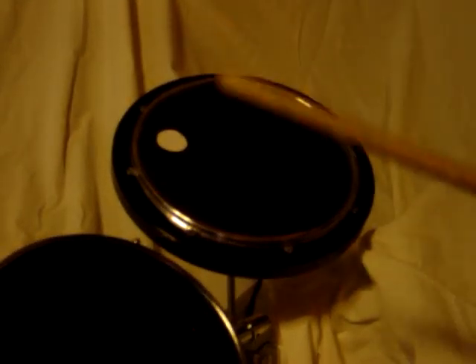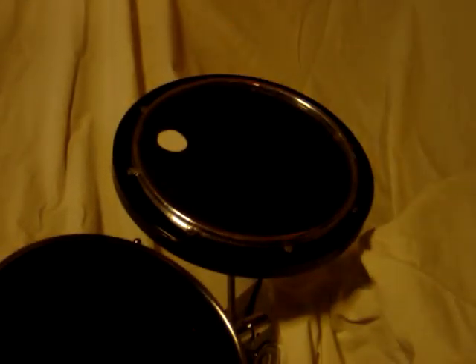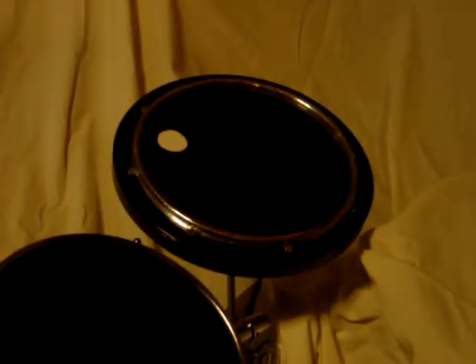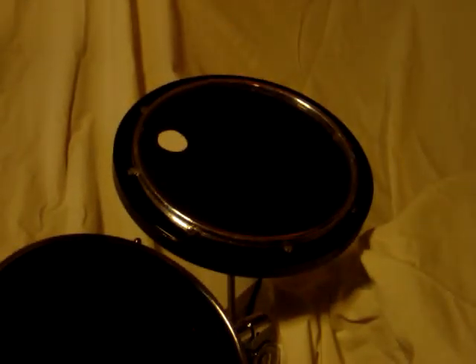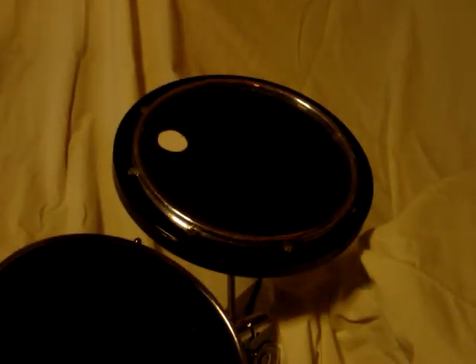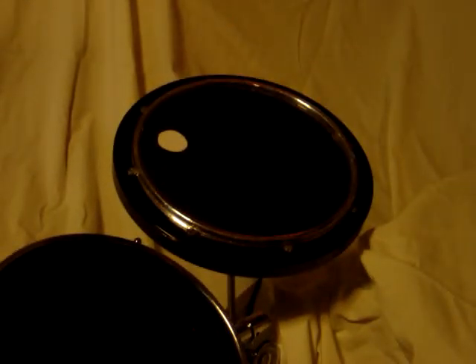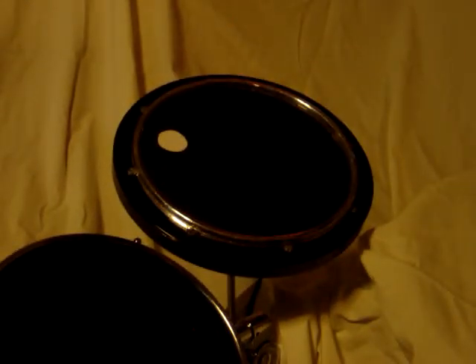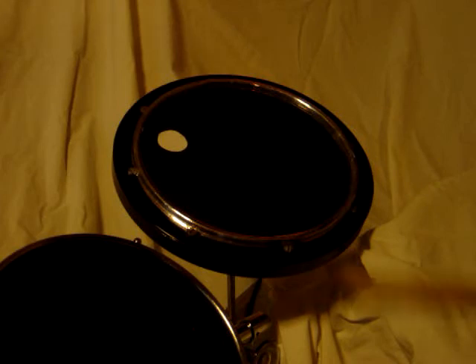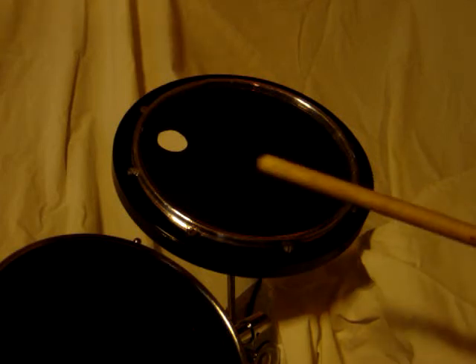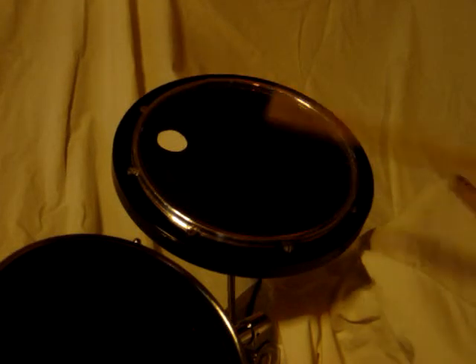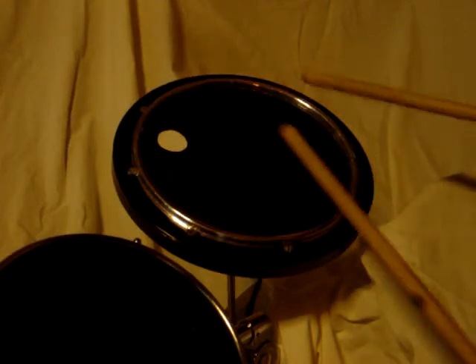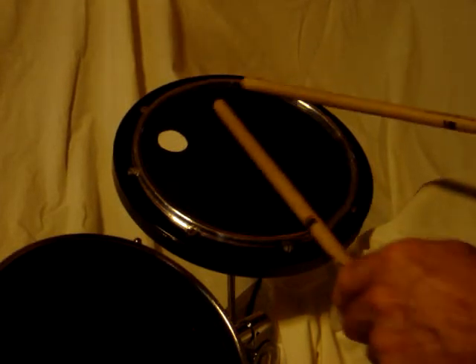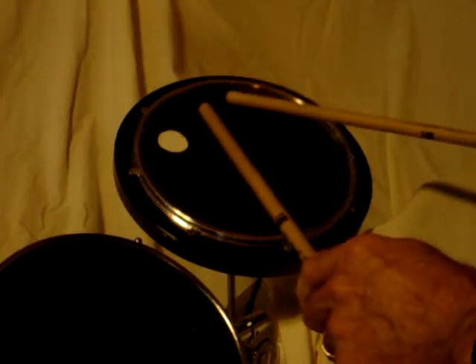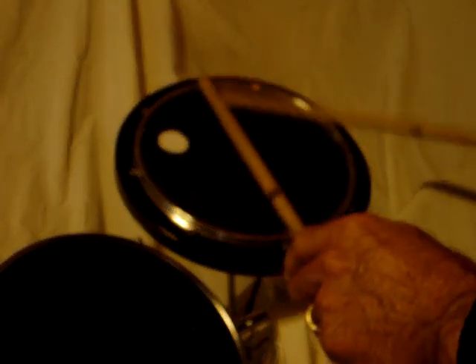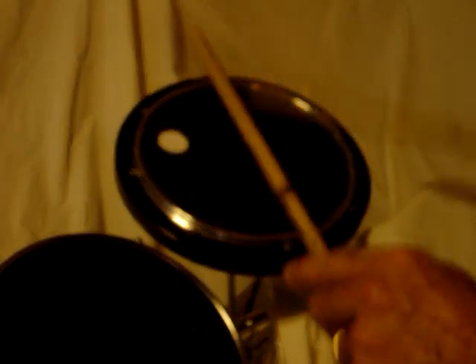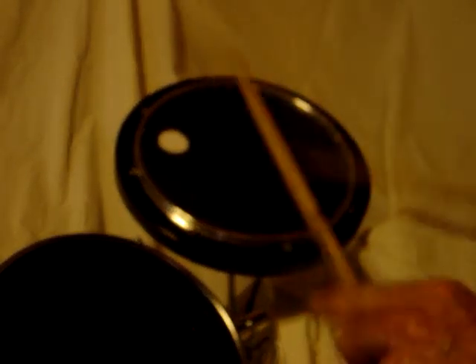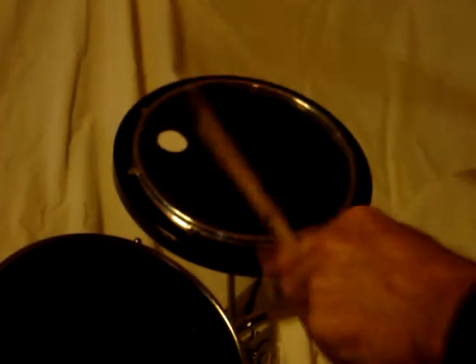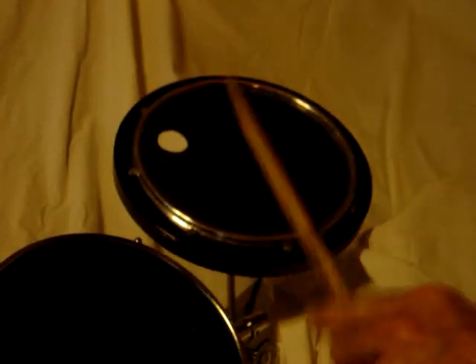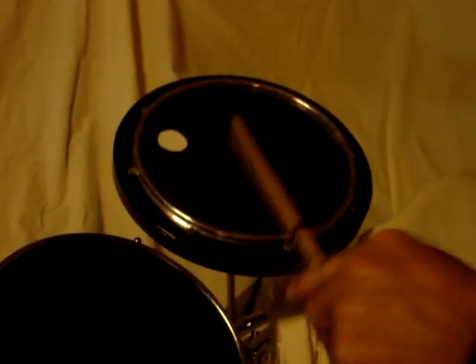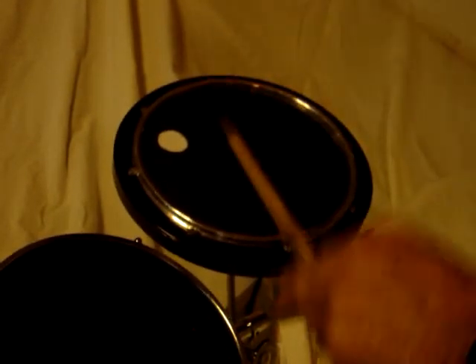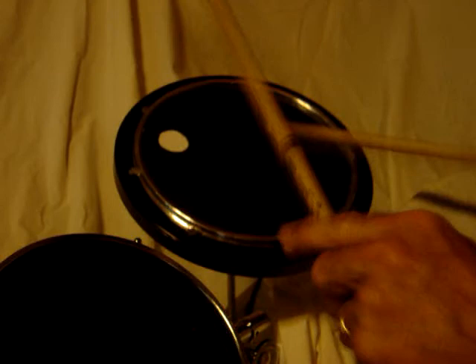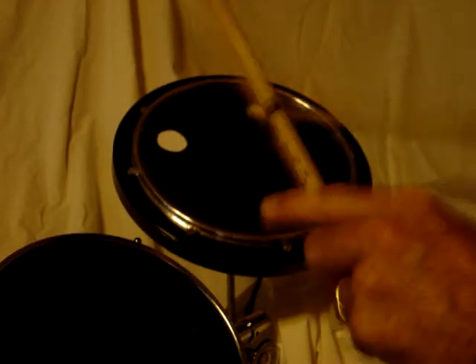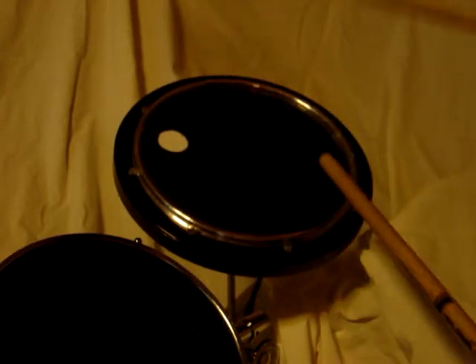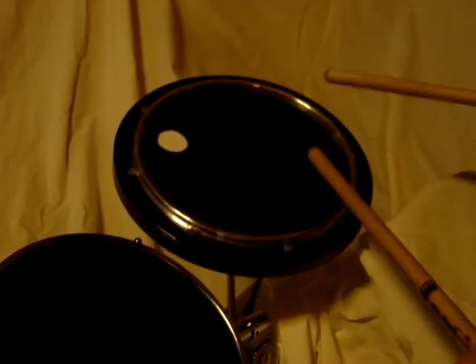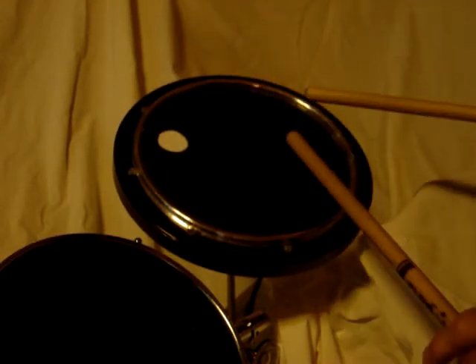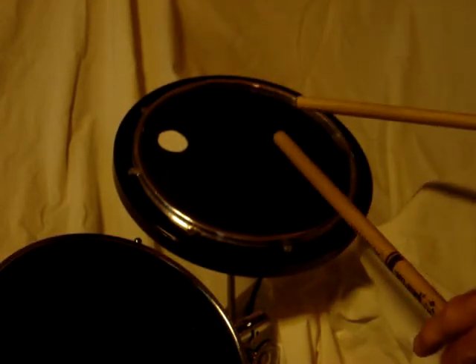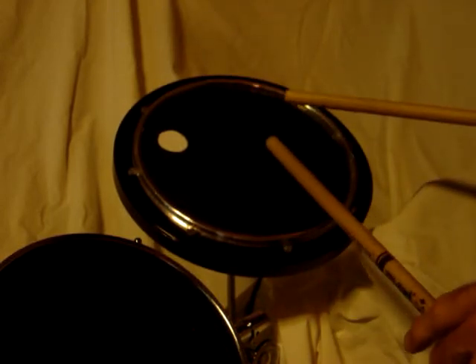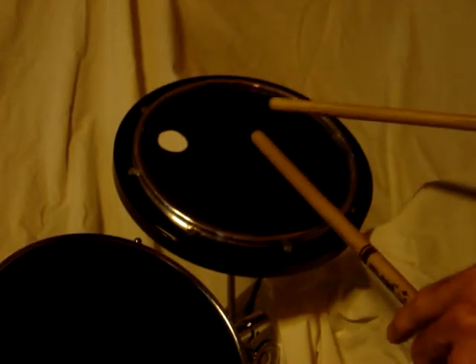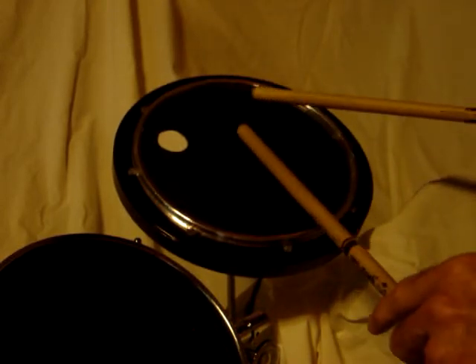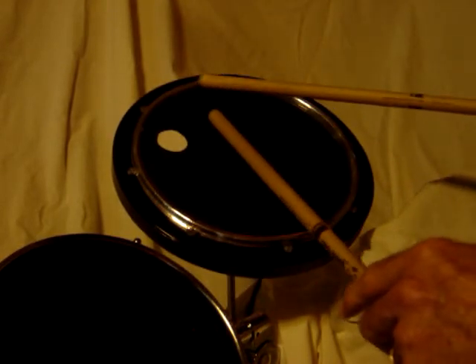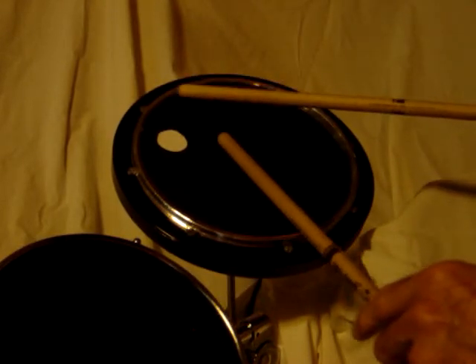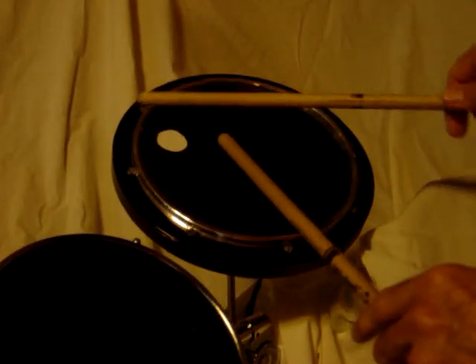If we add some electronics now, we get the sound of the drum head. And to be clear, that is different than the rim — we get this for the rim.